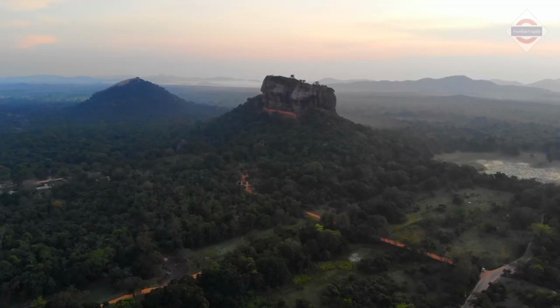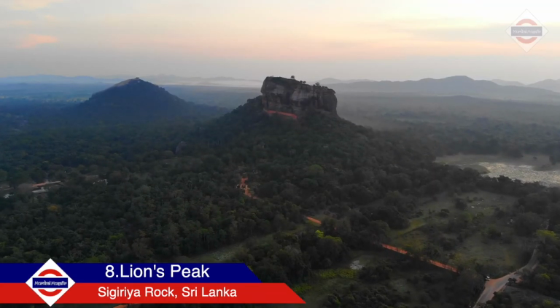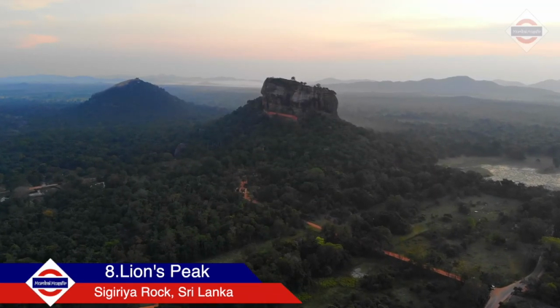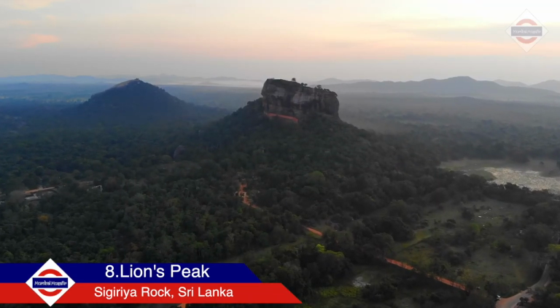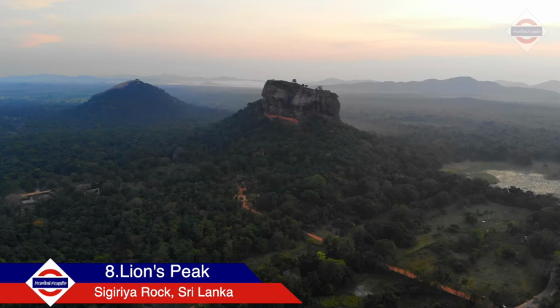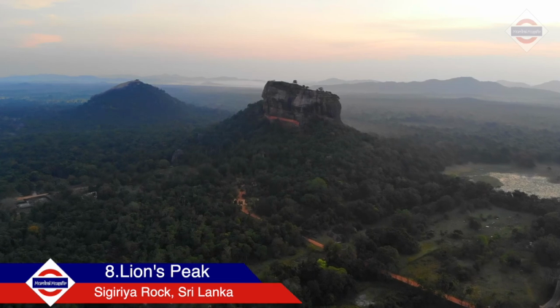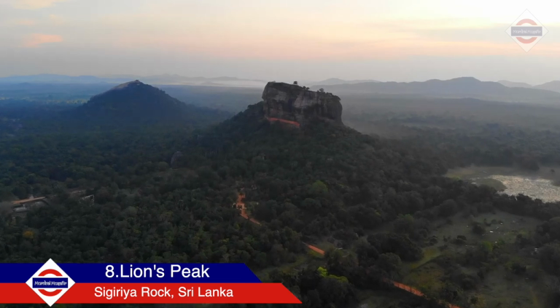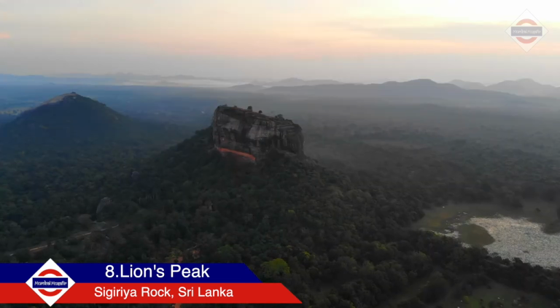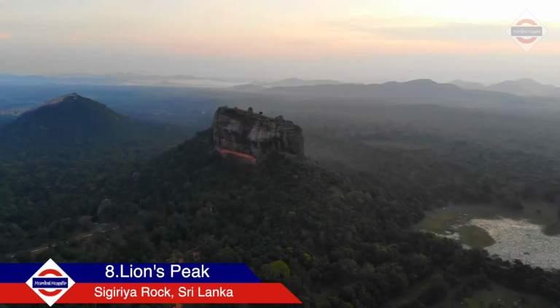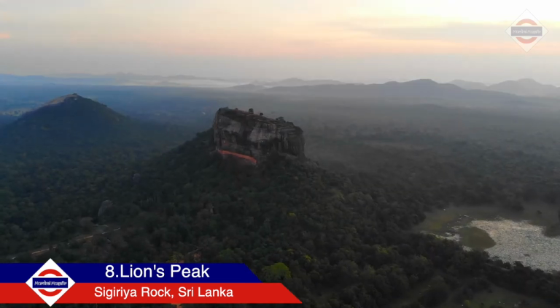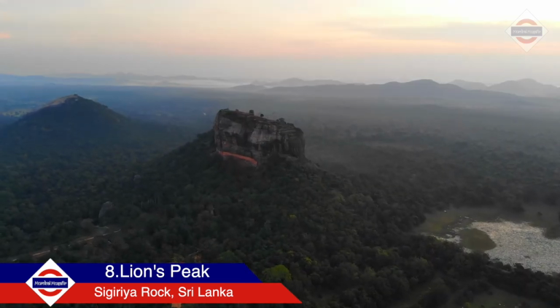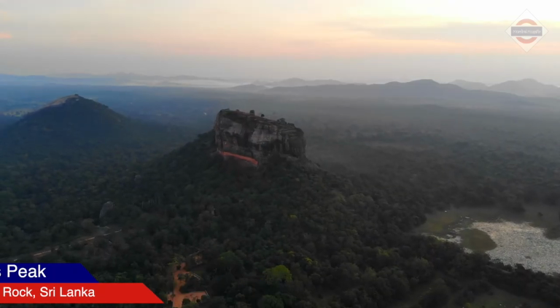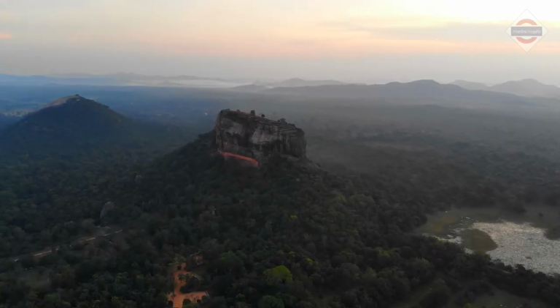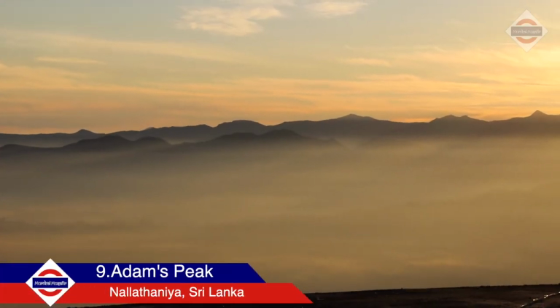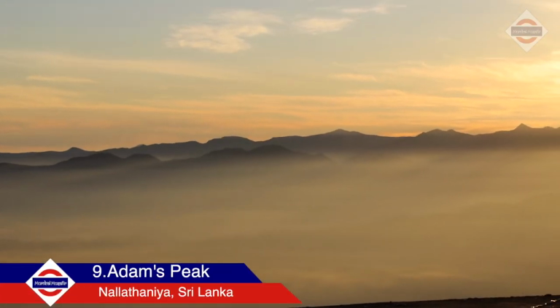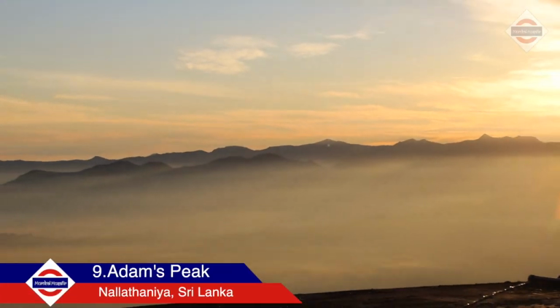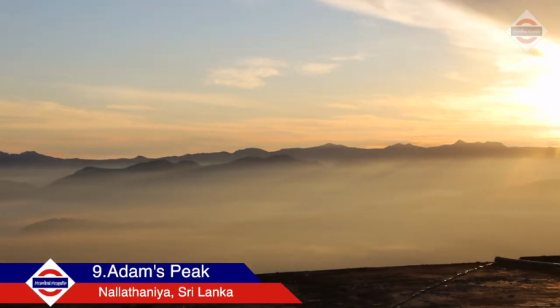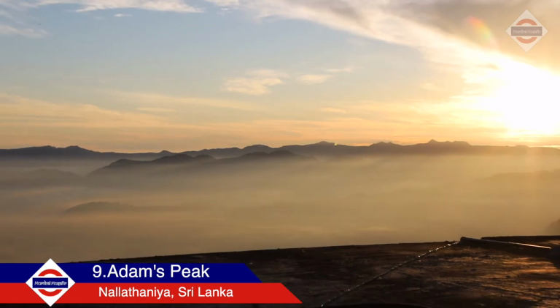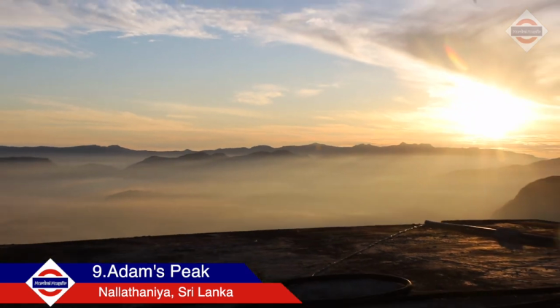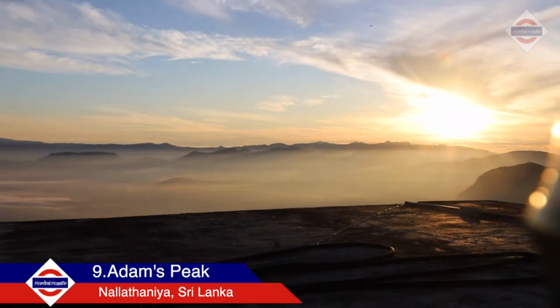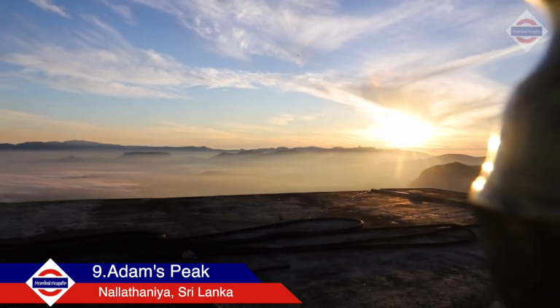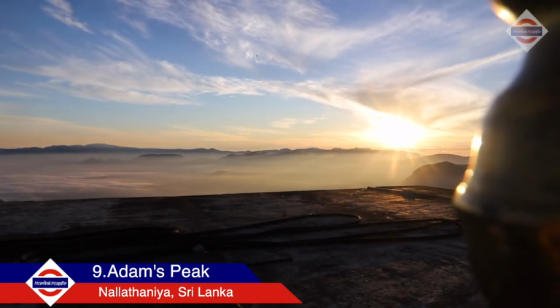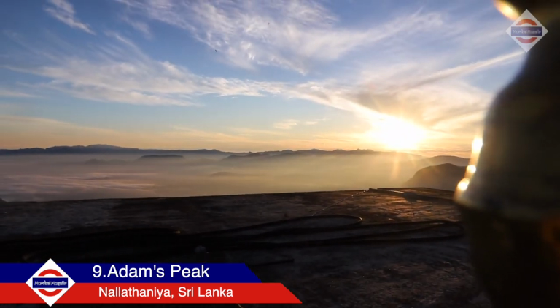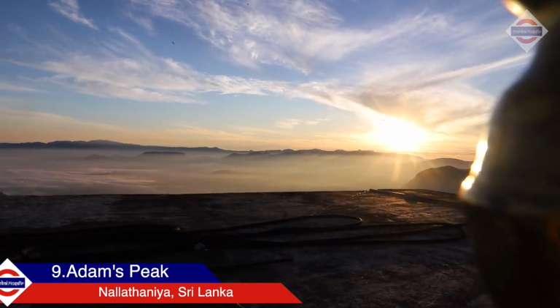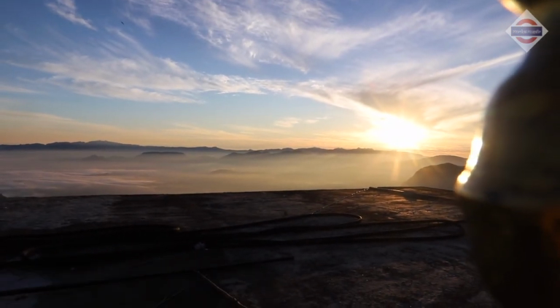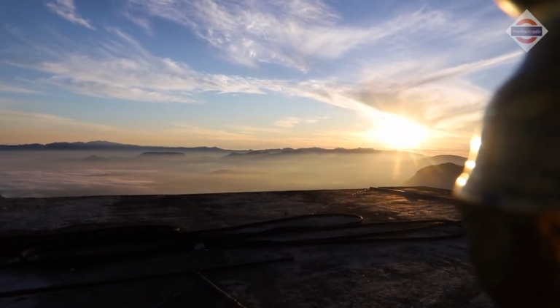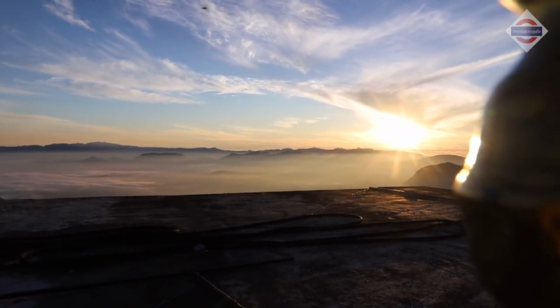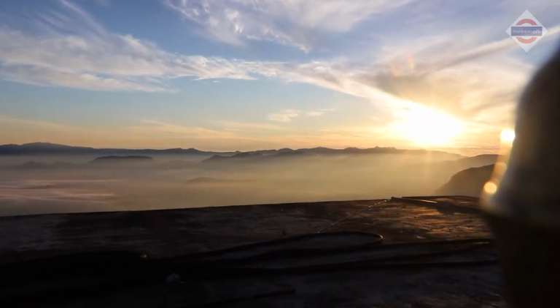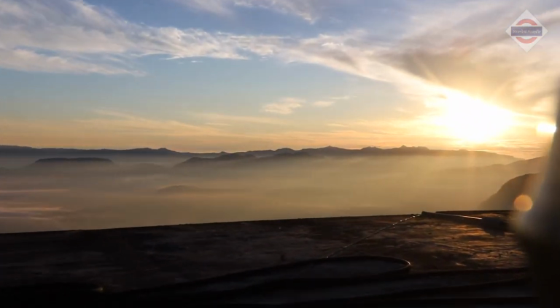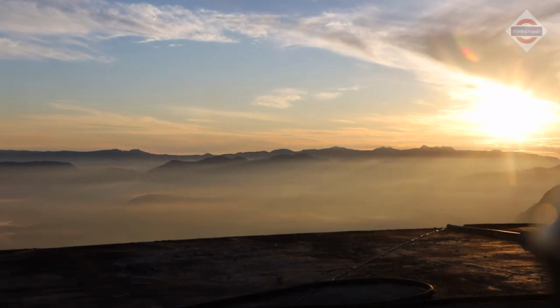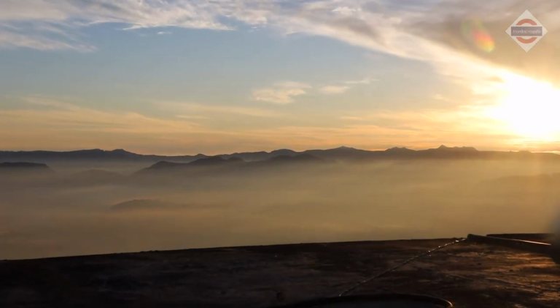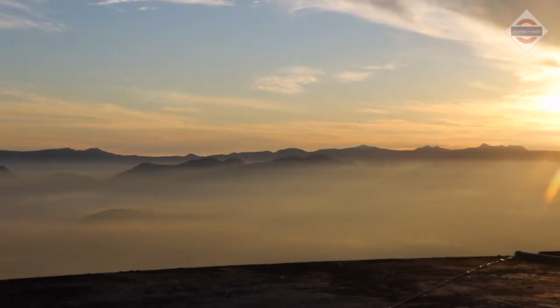Now coming to the most important highlight of Sri Lanka: the Lion's Peak at Sigiriya and Adams Peak. You've got to start at 2am to cover 5,000 steps as you'll be hiking up to the top of Adams Peak for the beautiful sunrise.